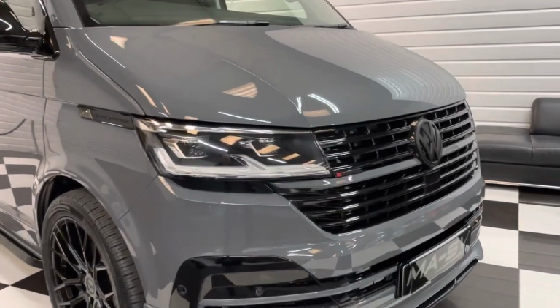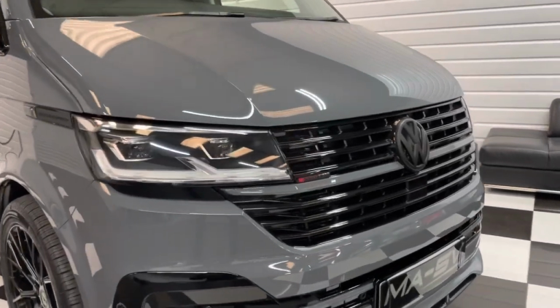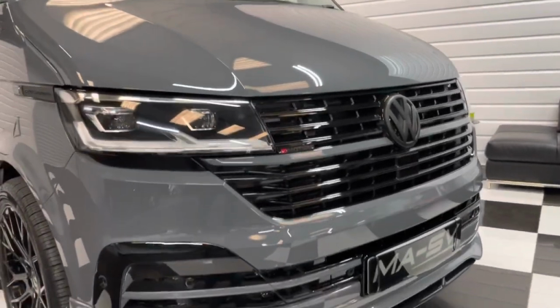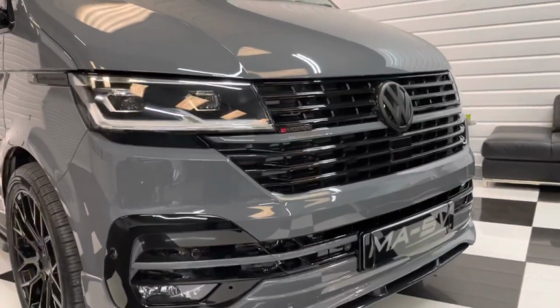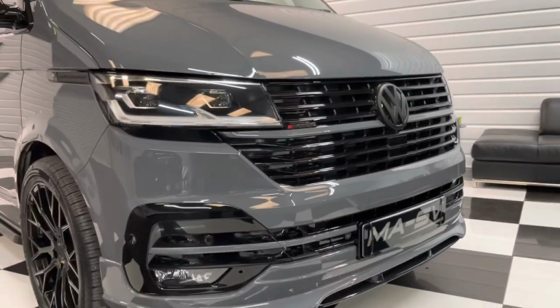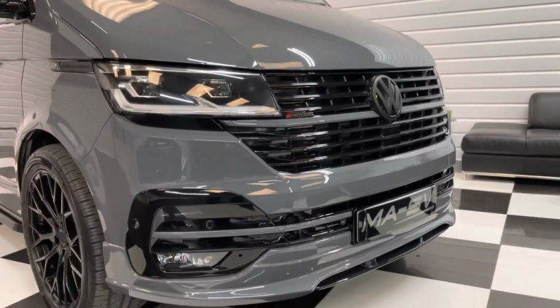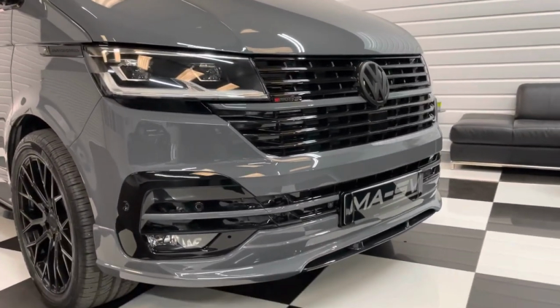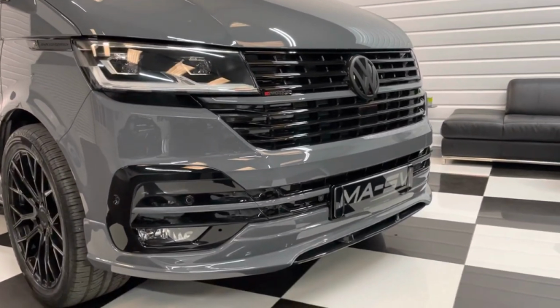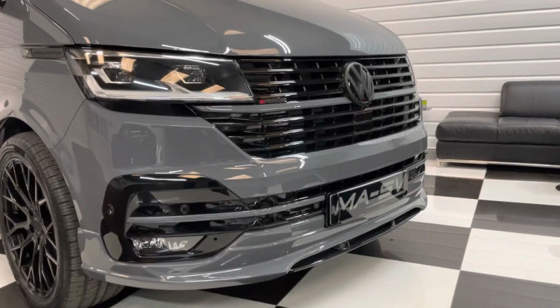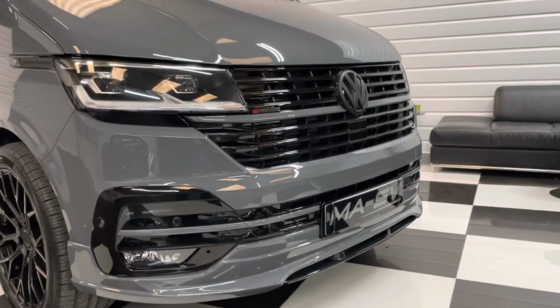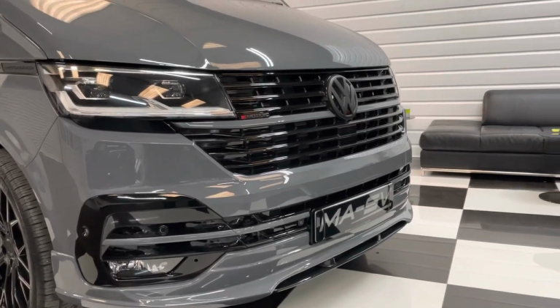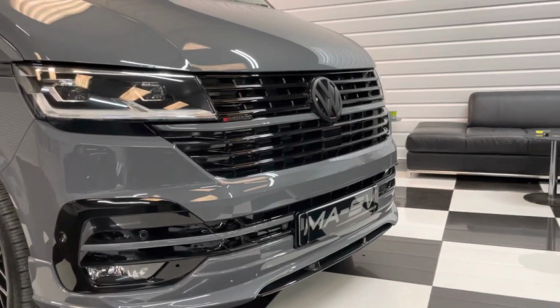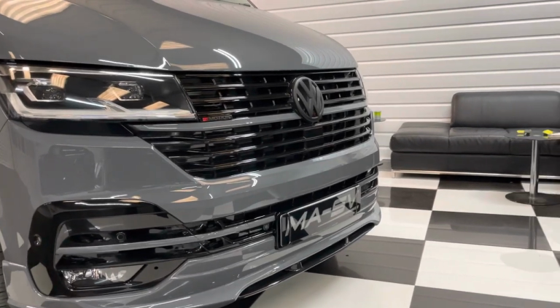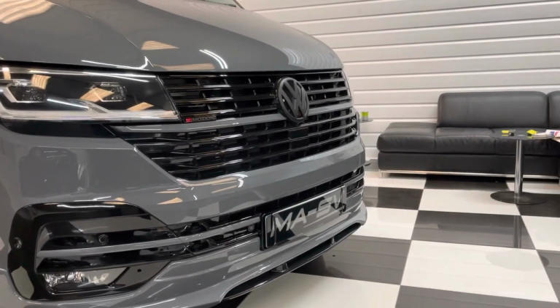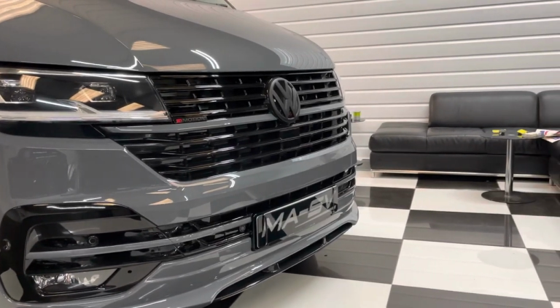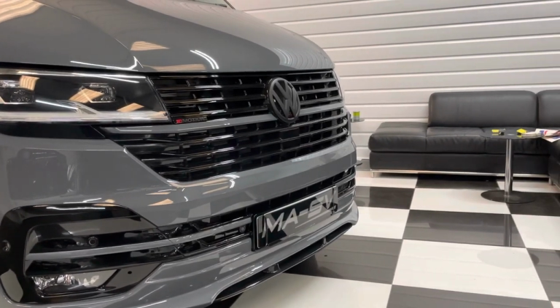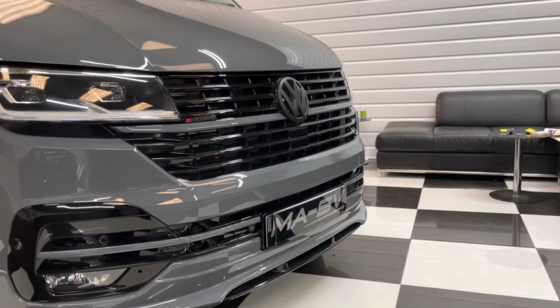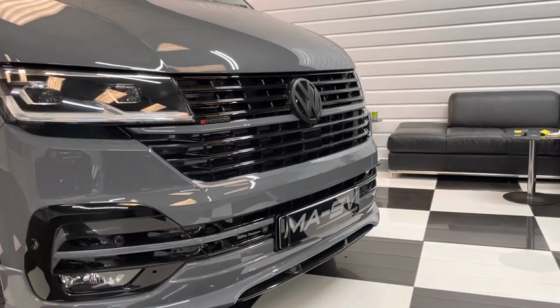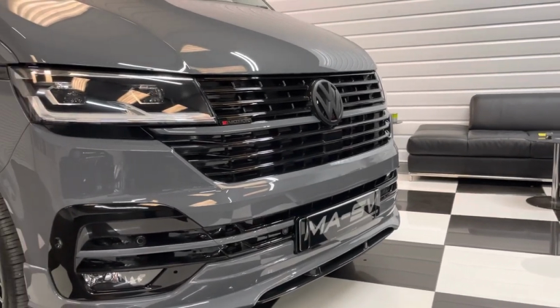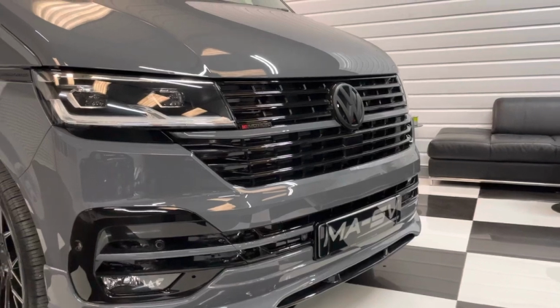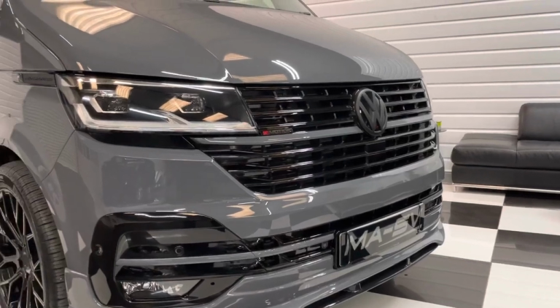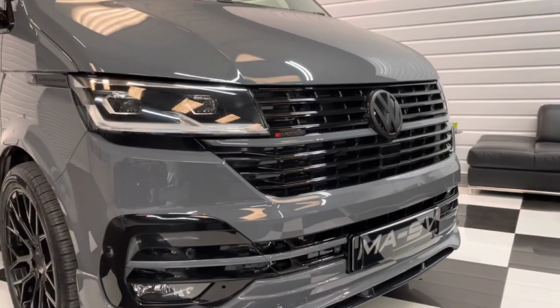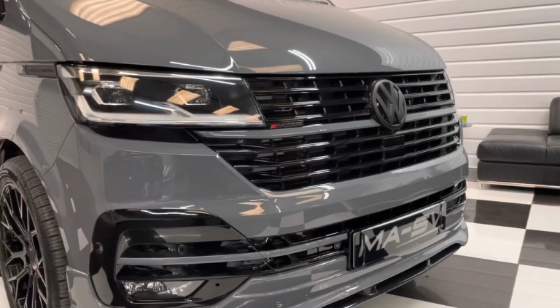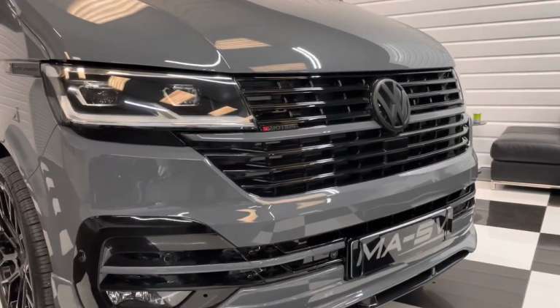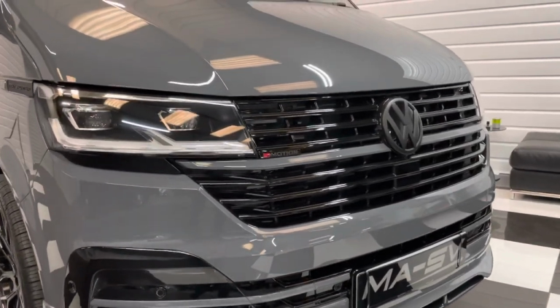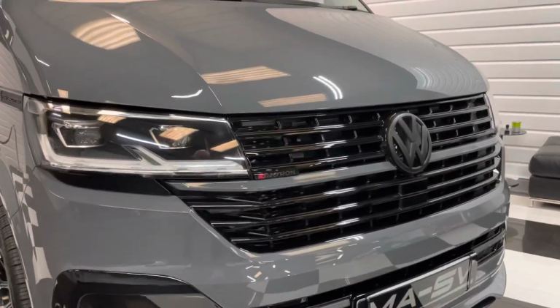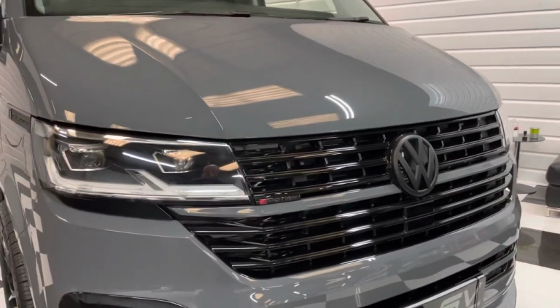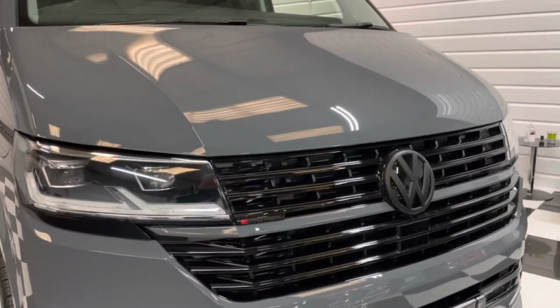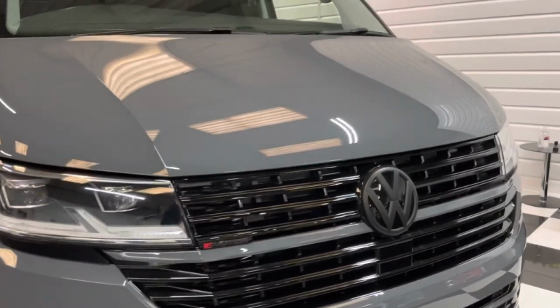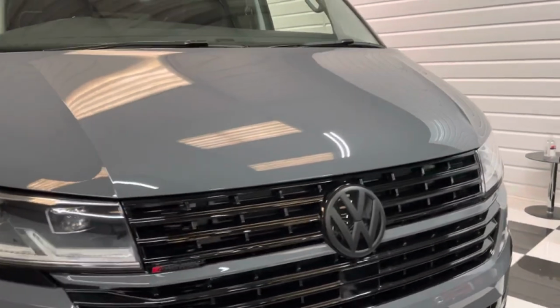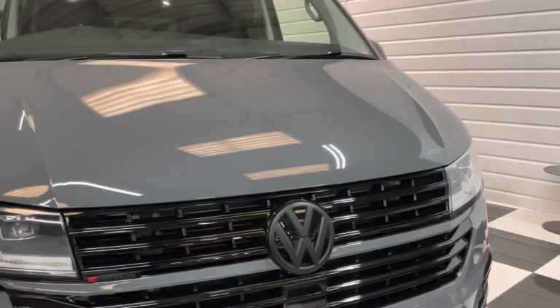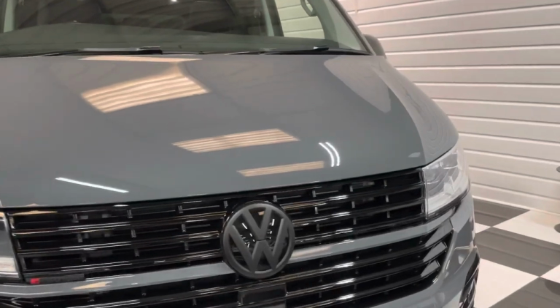Full MASV styling kit, lower front spoiler, gloss black pack, matte contrast badges — huge amount of options on this one. As you can see, it's got the LED lights, a very expensive option.